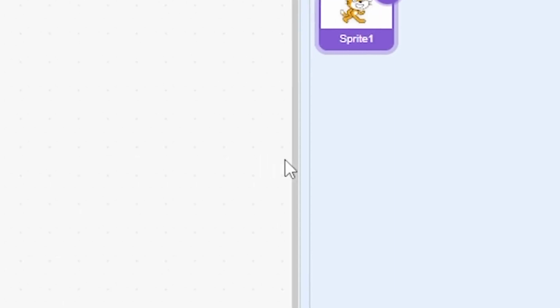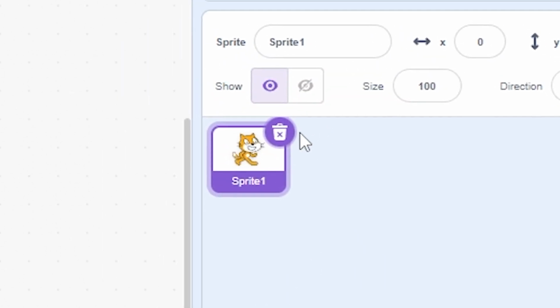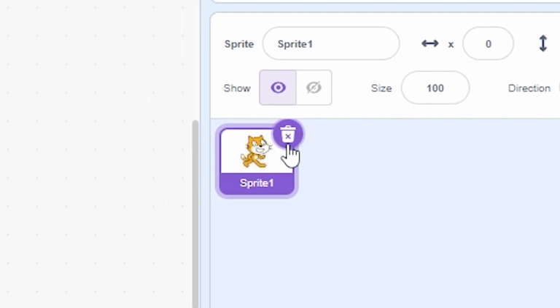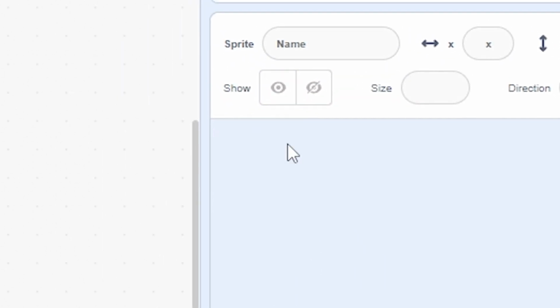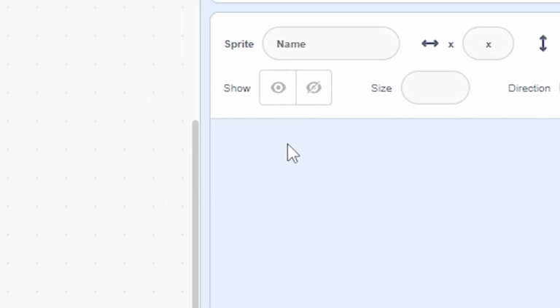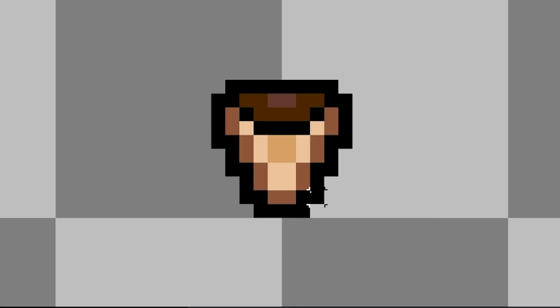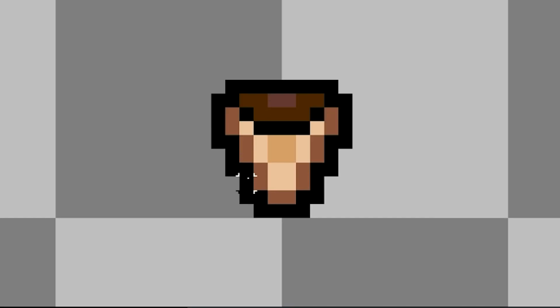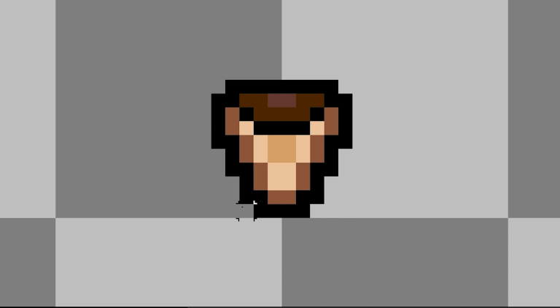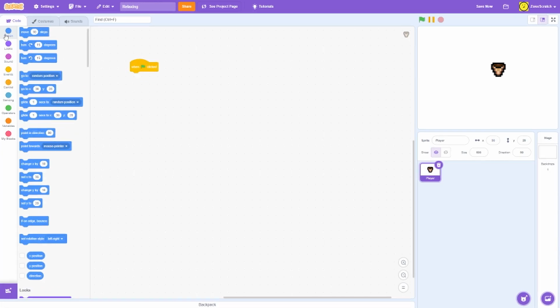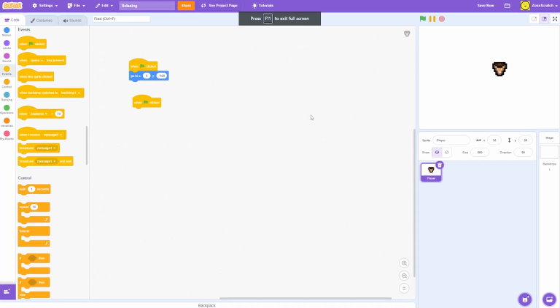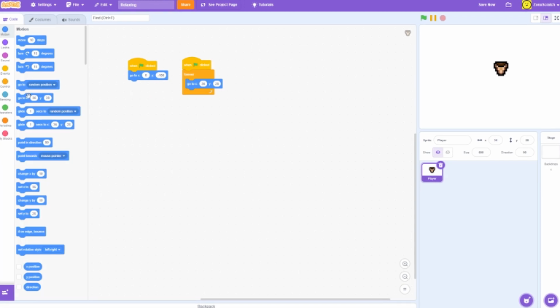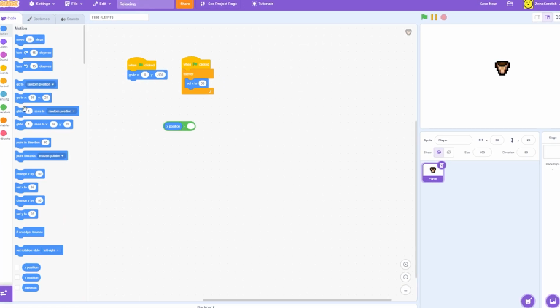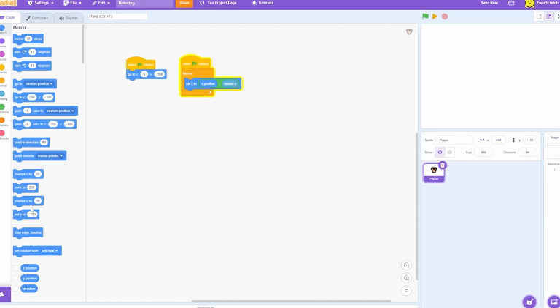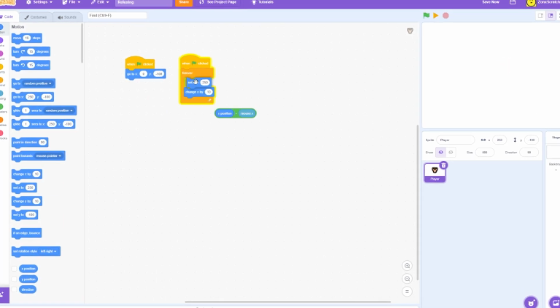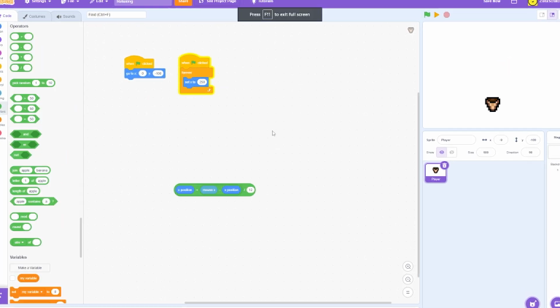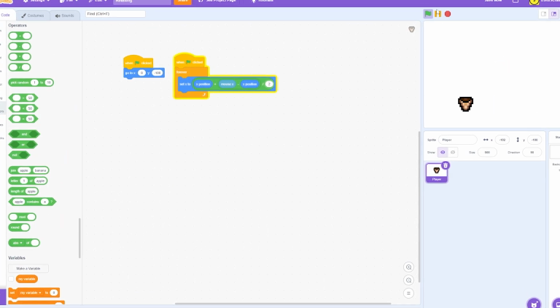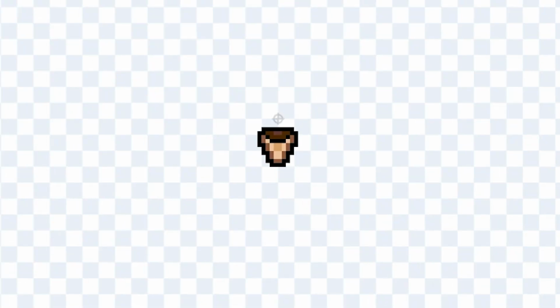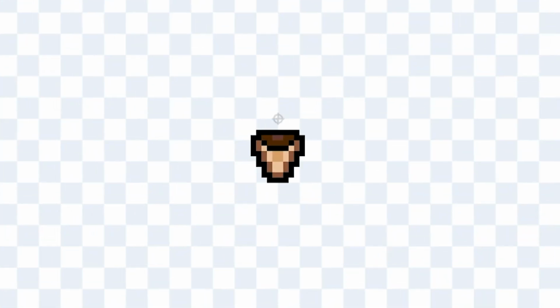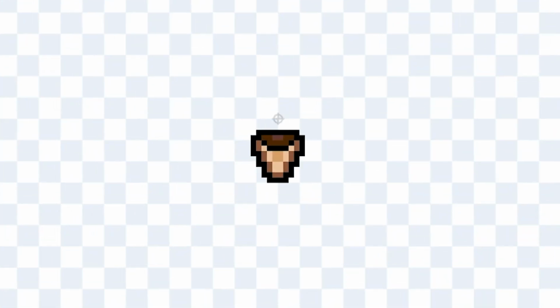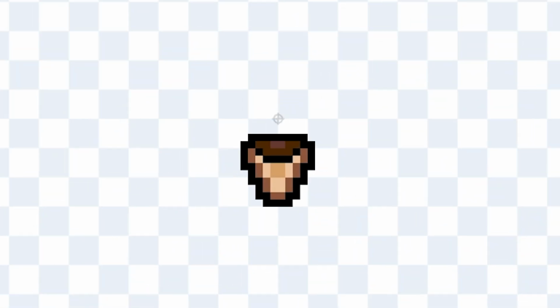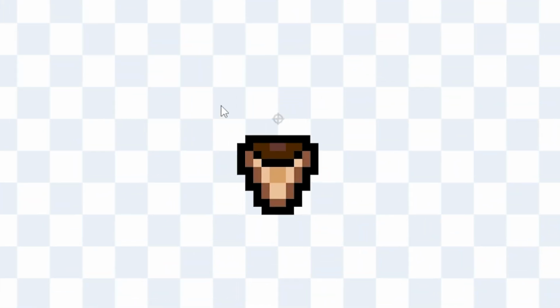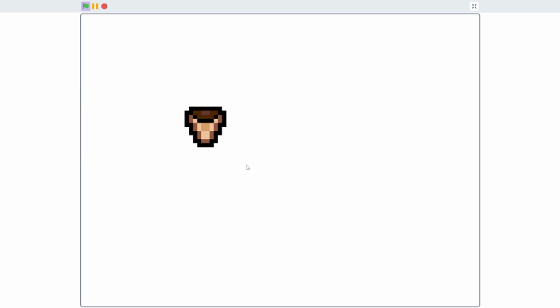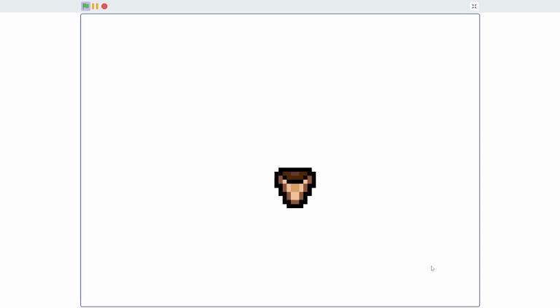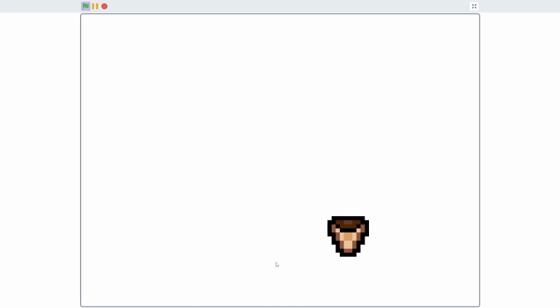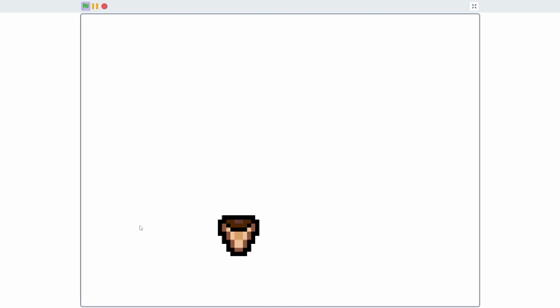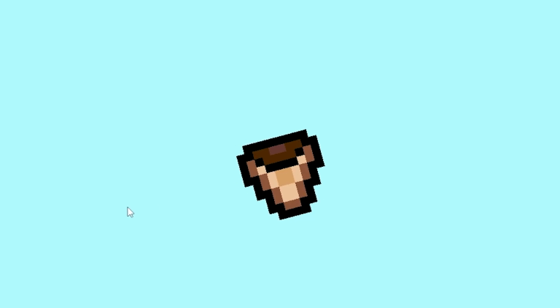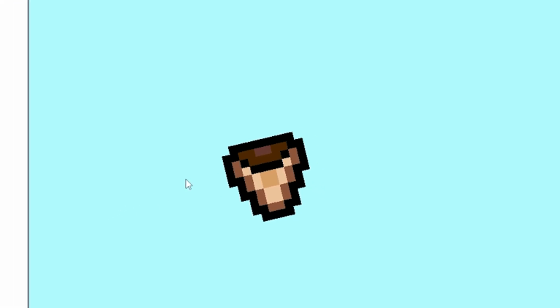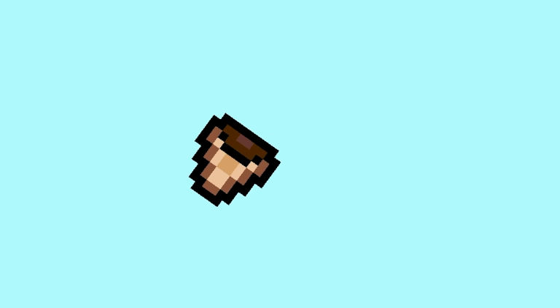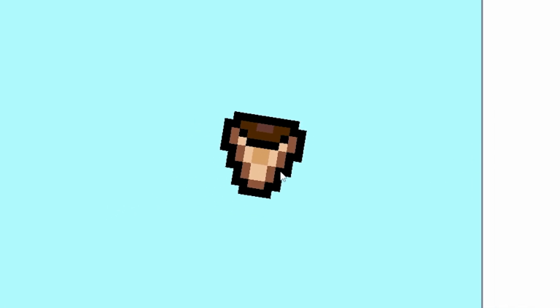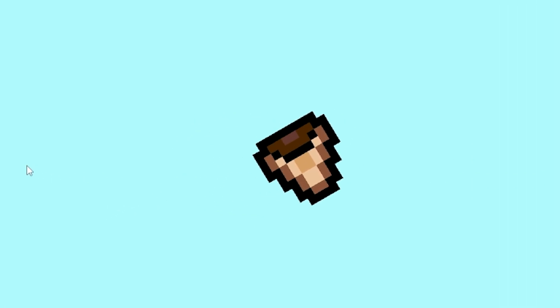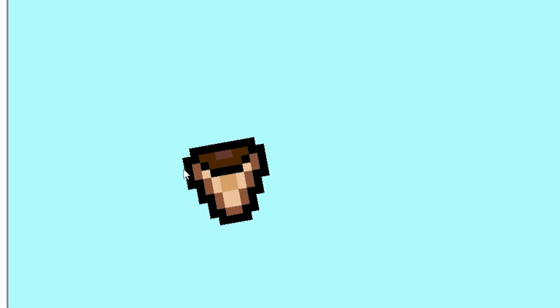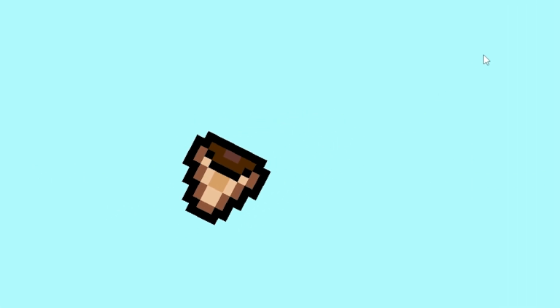I began by deleting Scratchy, and then I drew up this little basket so I could use it to catch fruits, which would be the main mechanic of the game. After importing it into Scratch, I gave it a really smooth mouse transition, and then right after I basically copied the code and made it tilt.